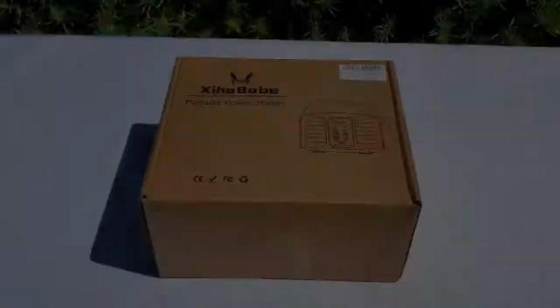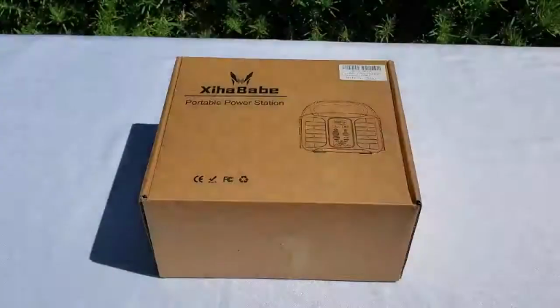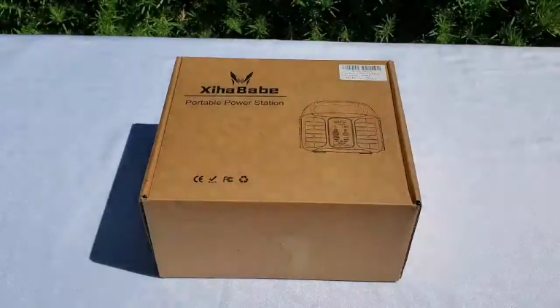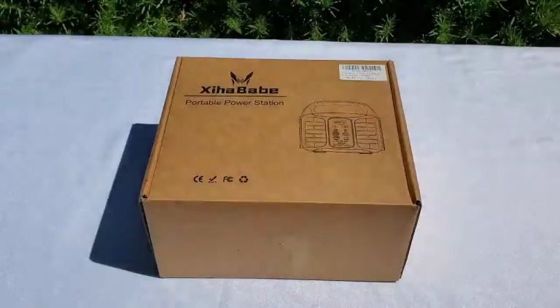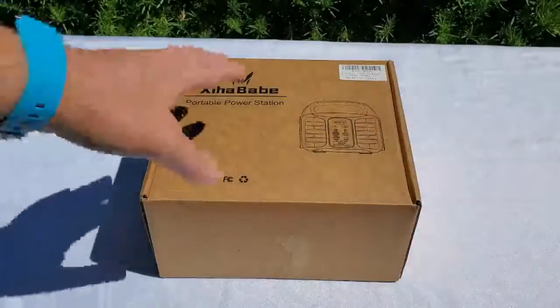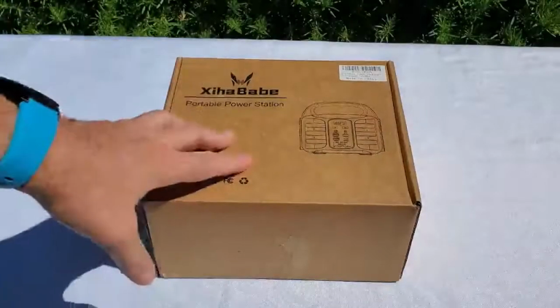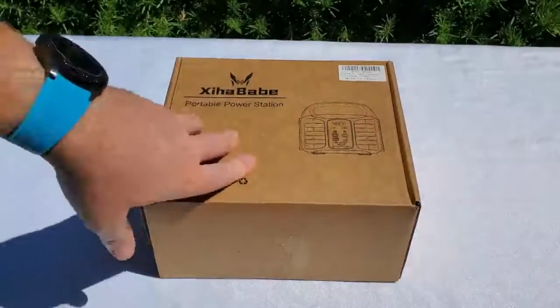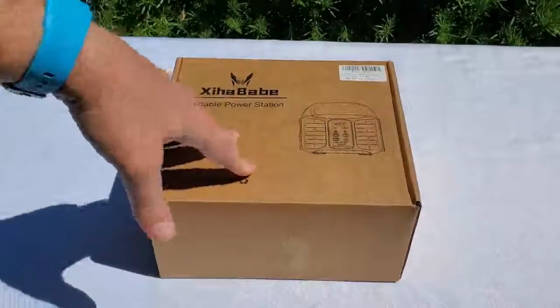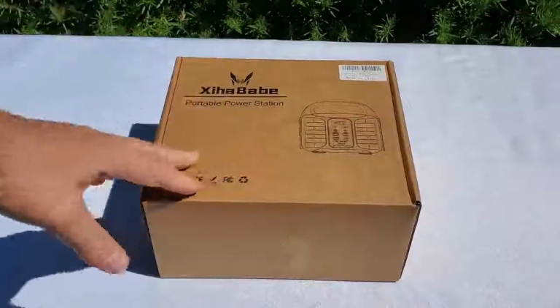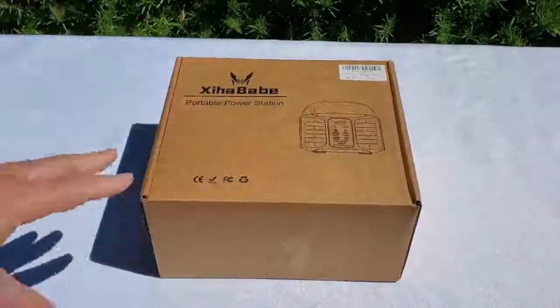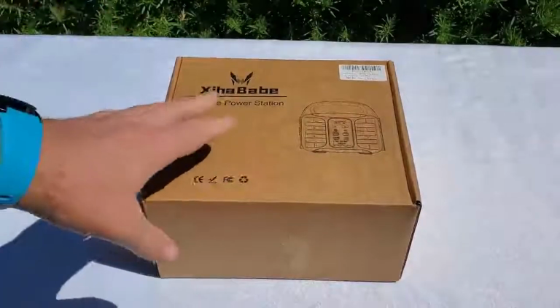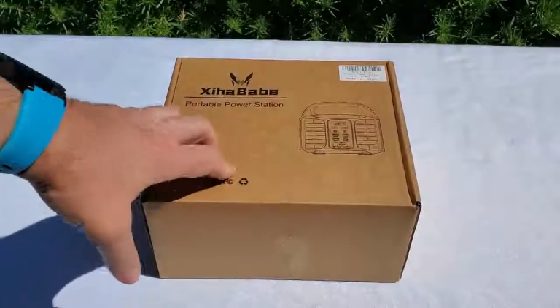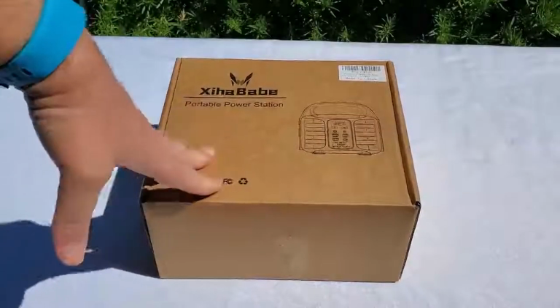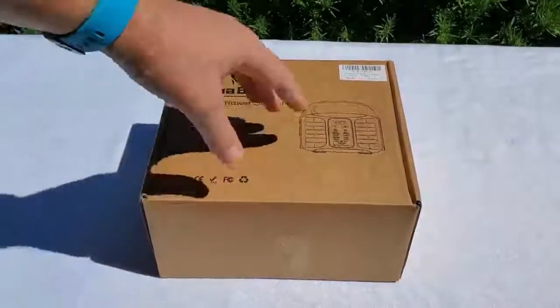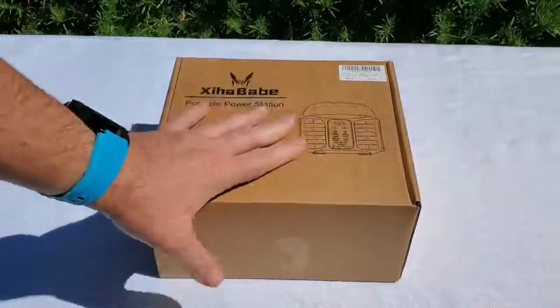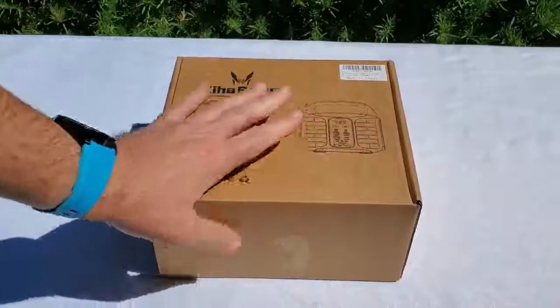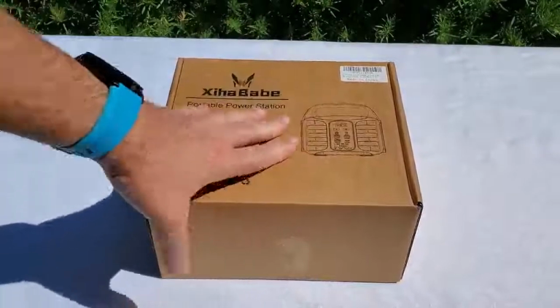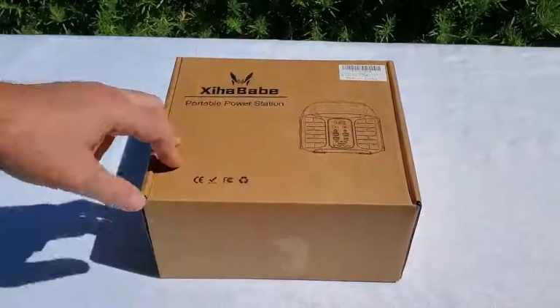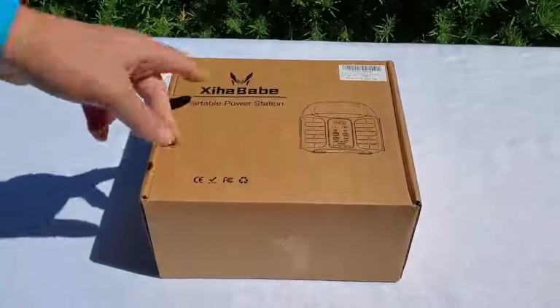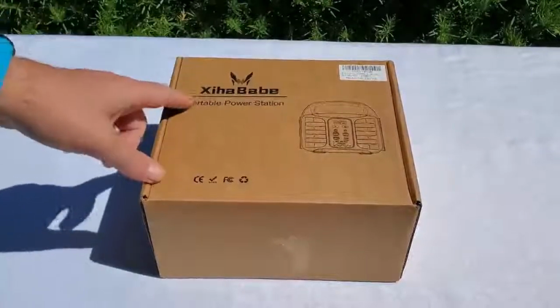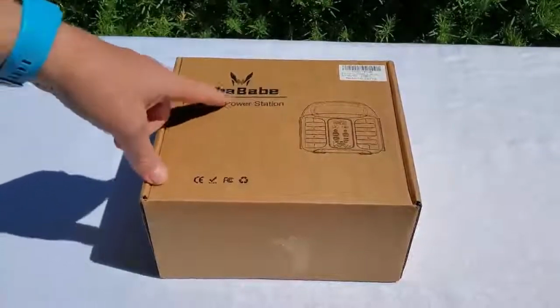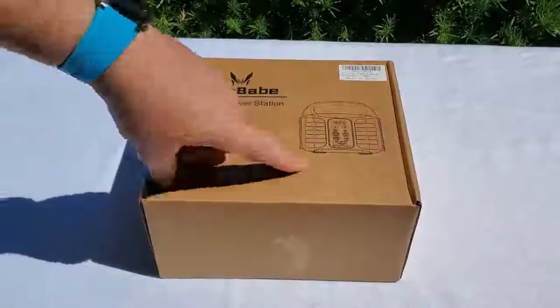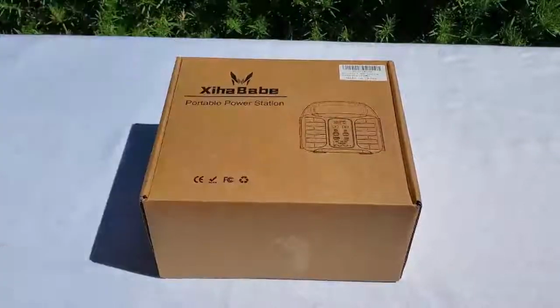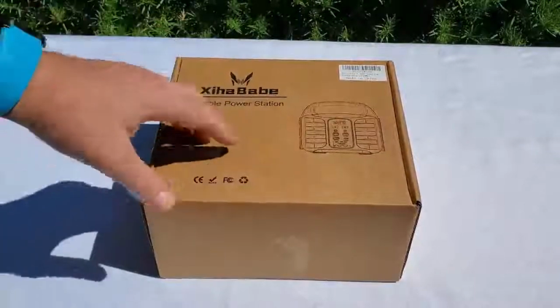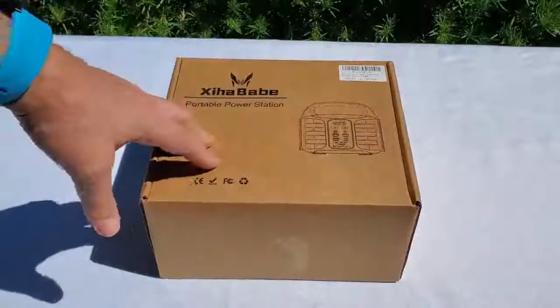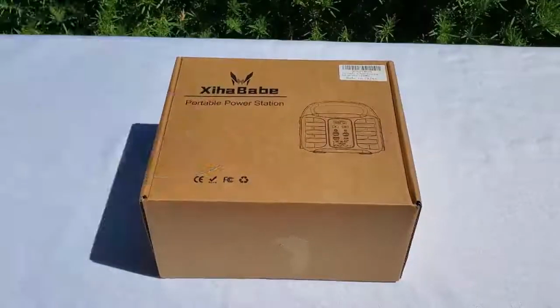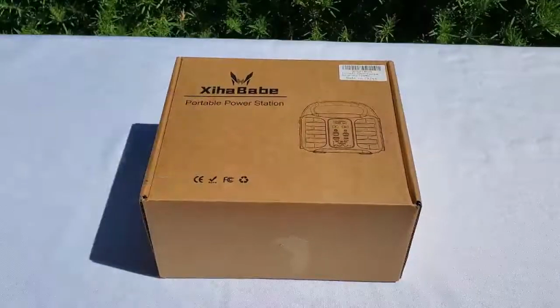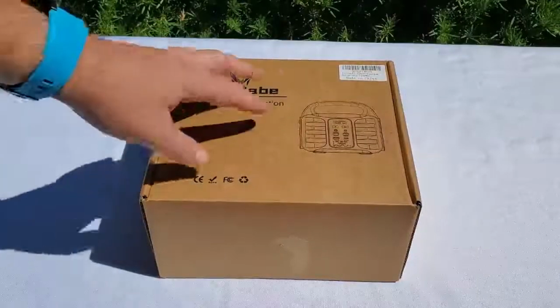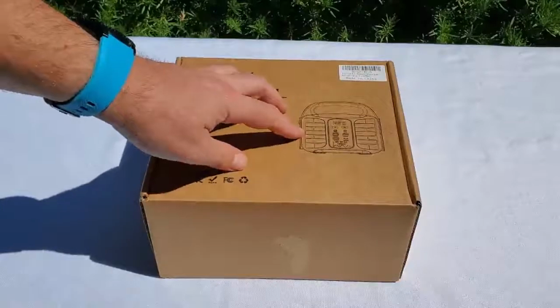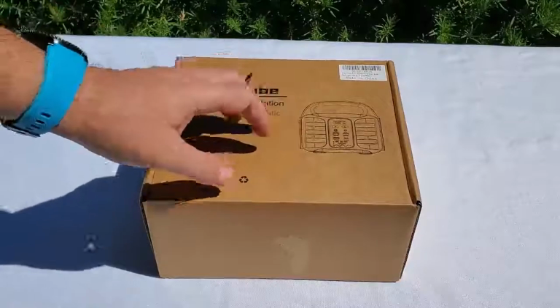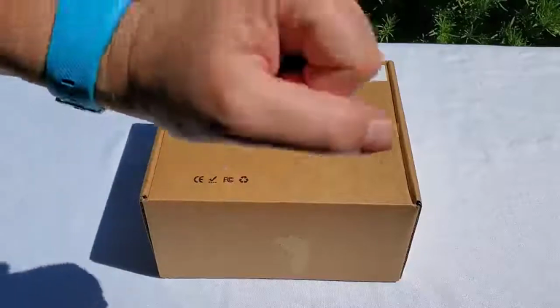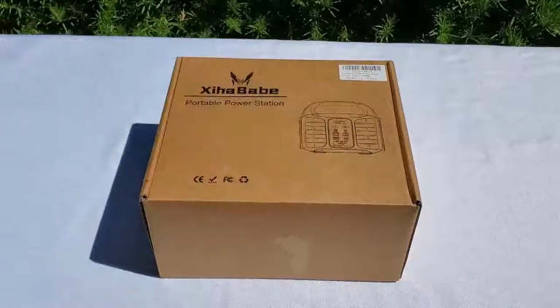Finally I can go camping and have peace of mind because my portable power station is here from XIA Babe — that's the brand. Let's see what's in the box.